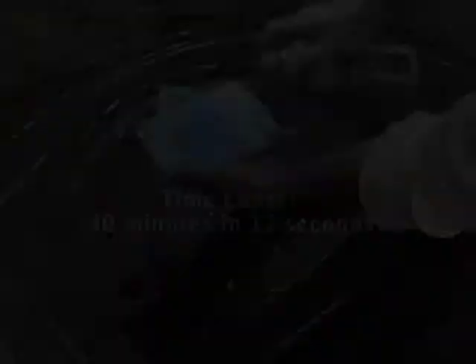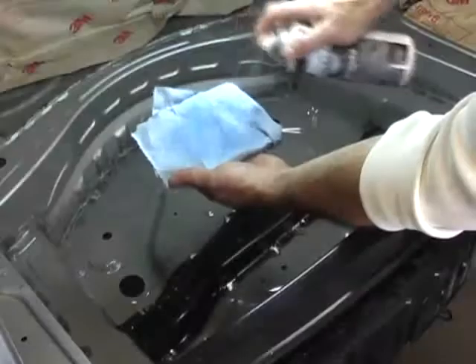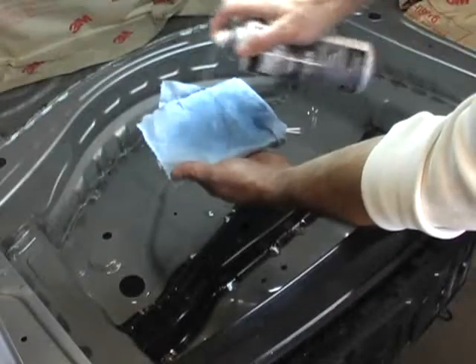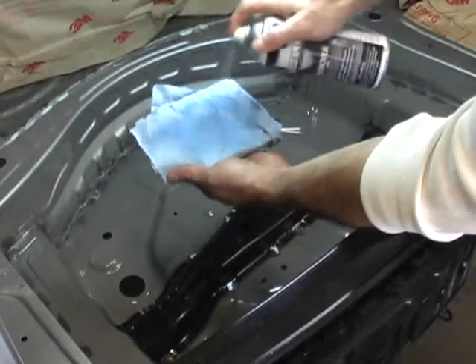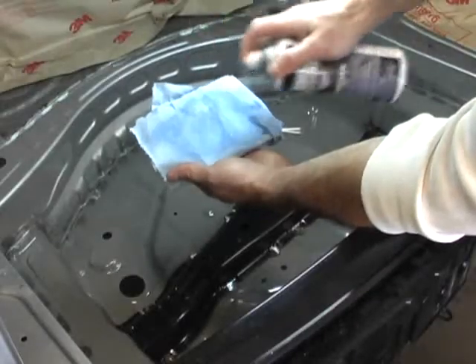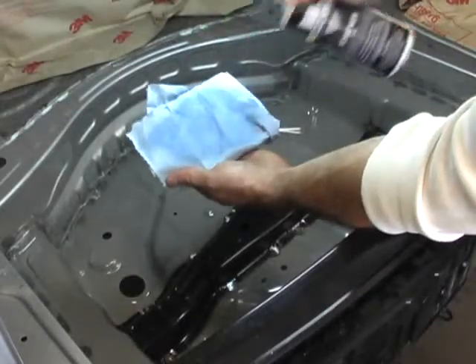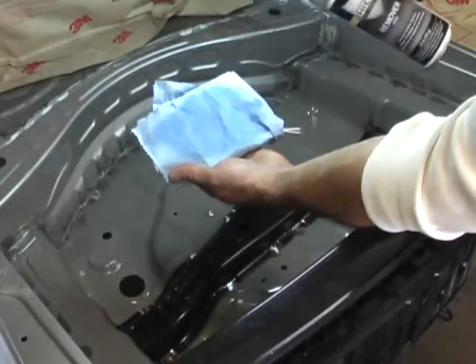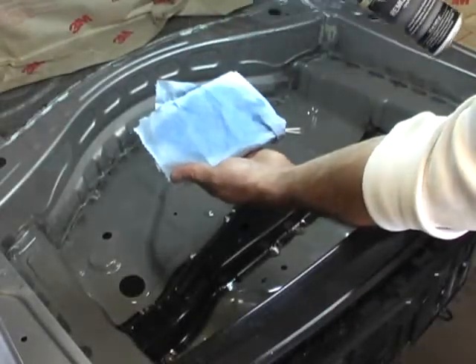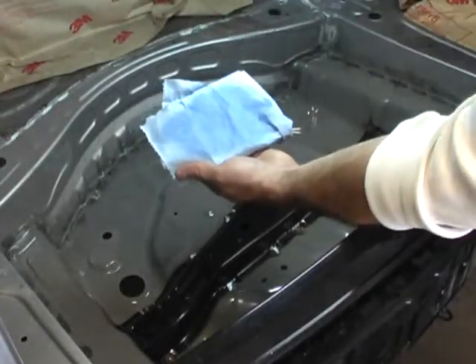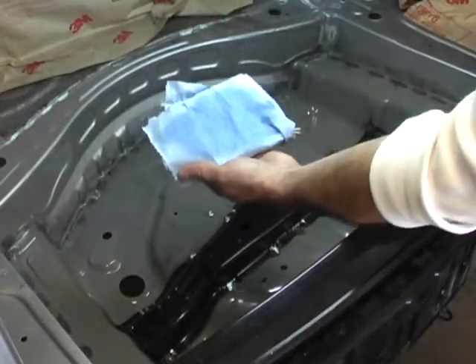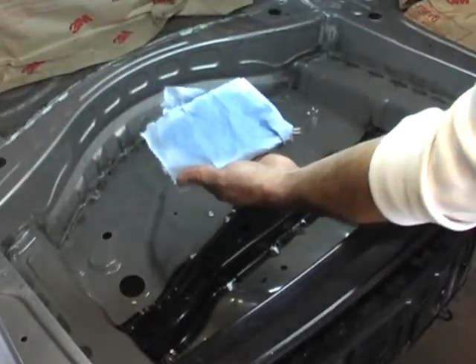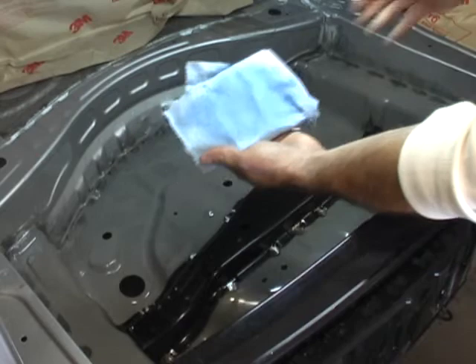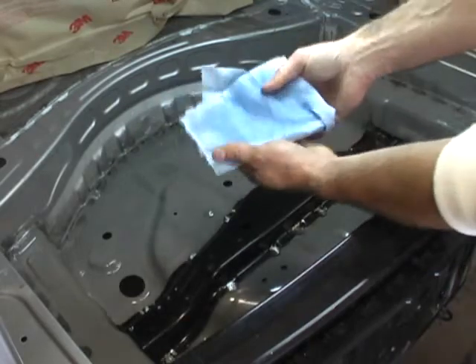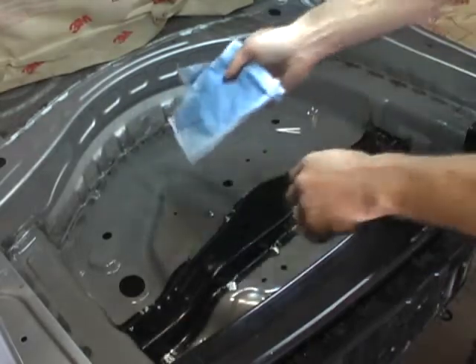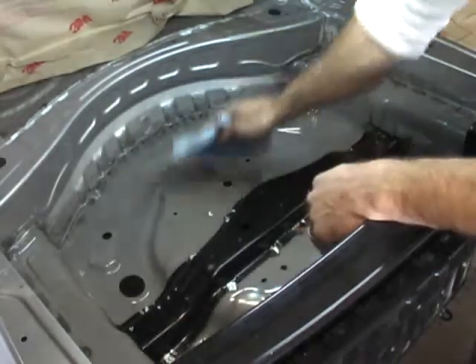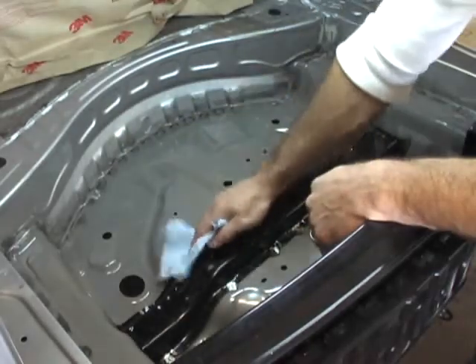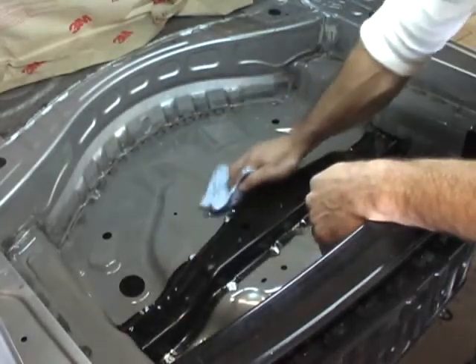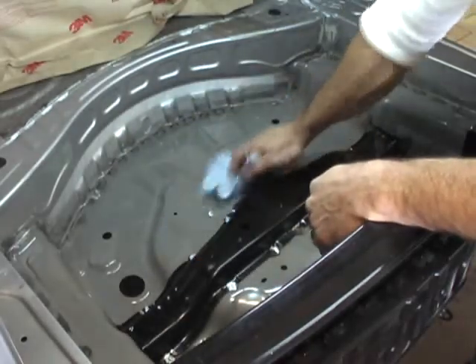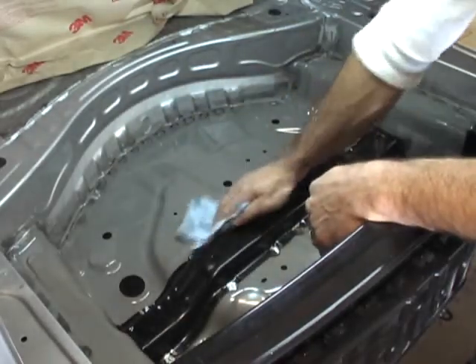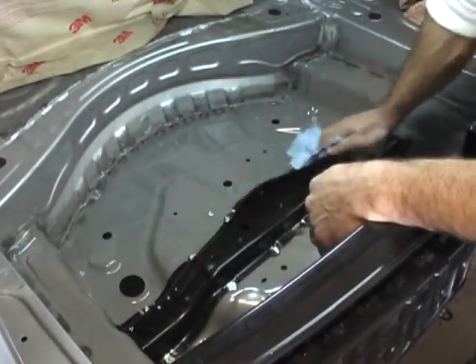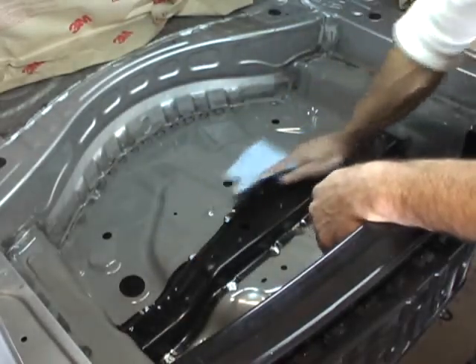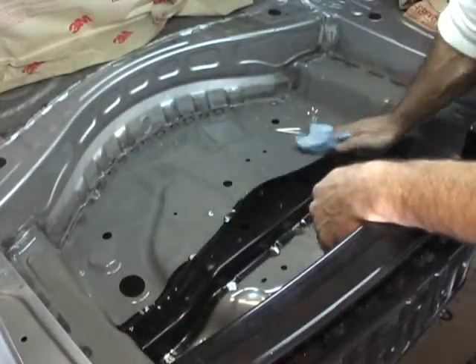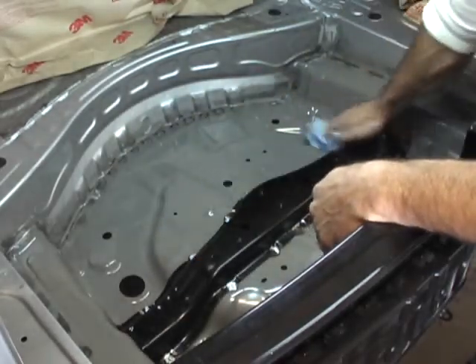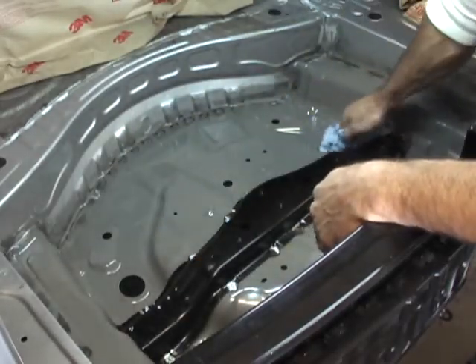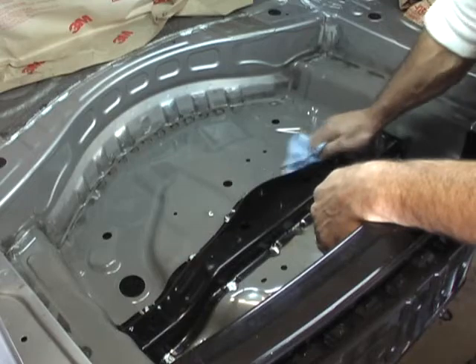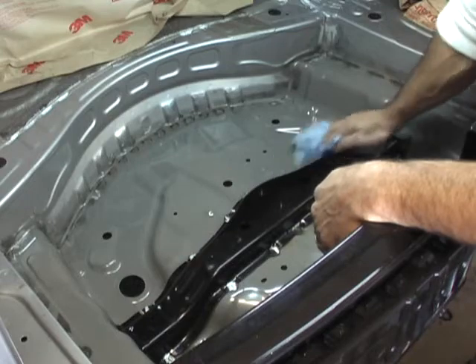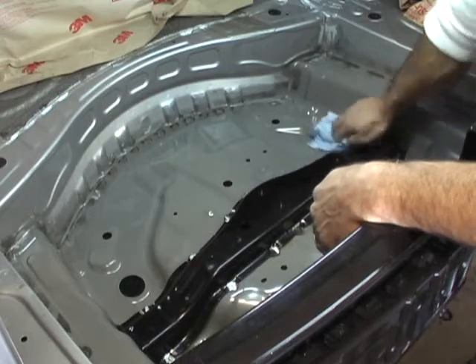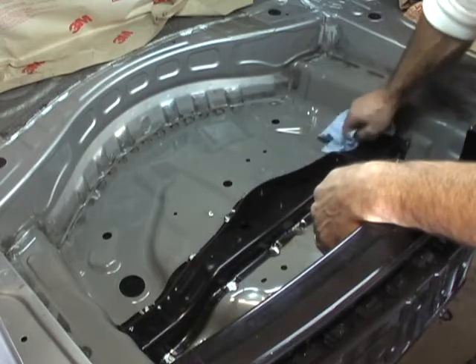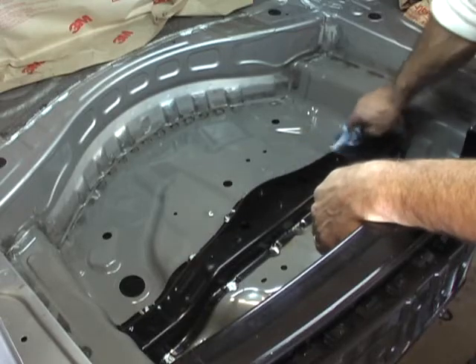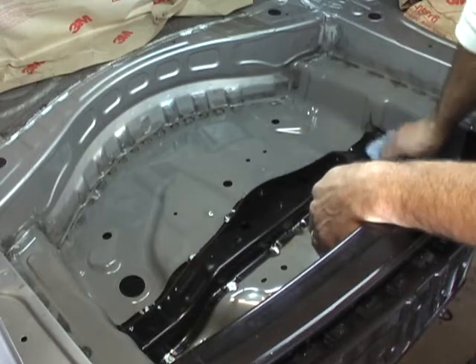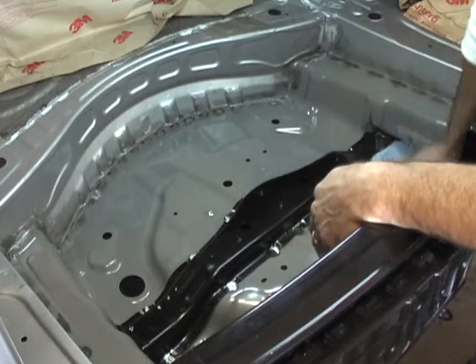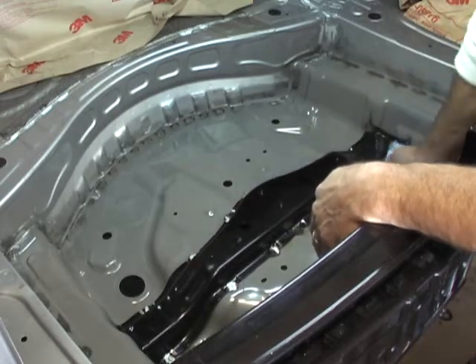Wait 15 minutes for CPS Clear to wick into the seams. Then dampen a clean rag with CPS Remover and wipe away any excess coating. You shouldn't caulk or paint on top of CPS.